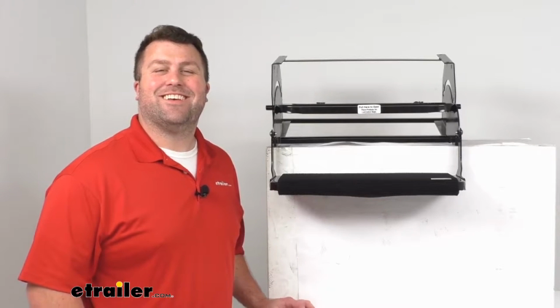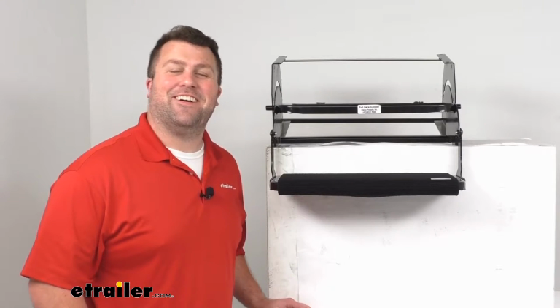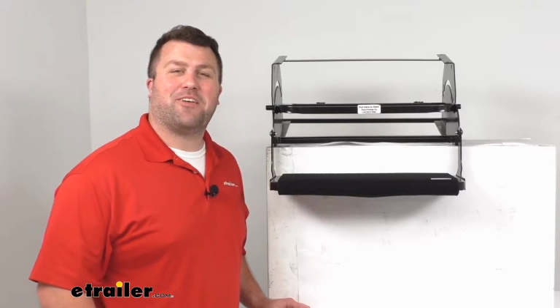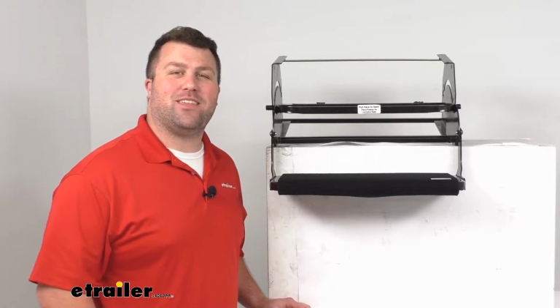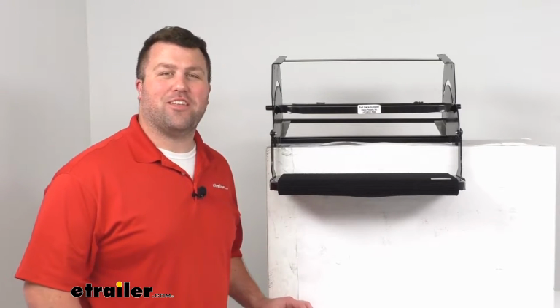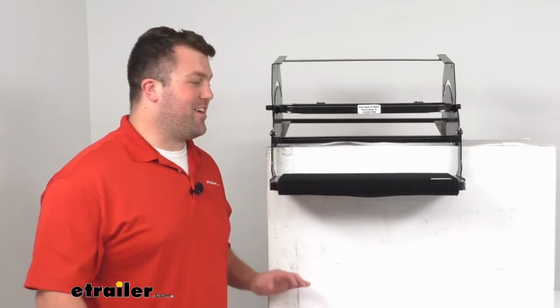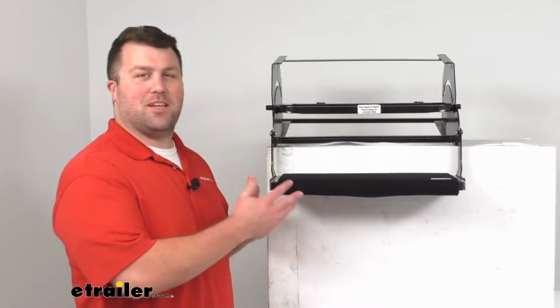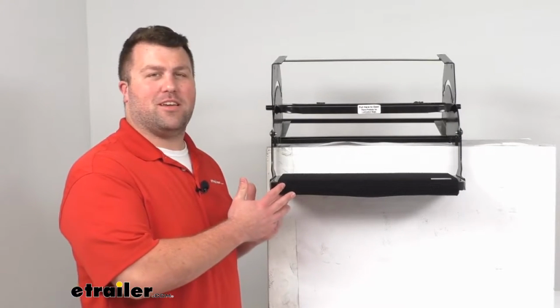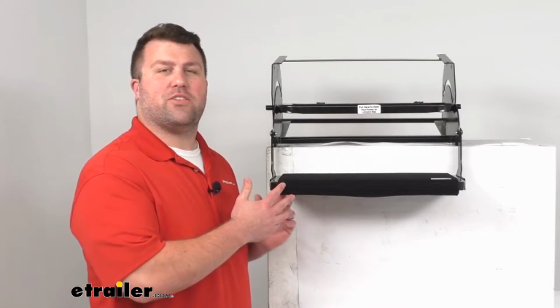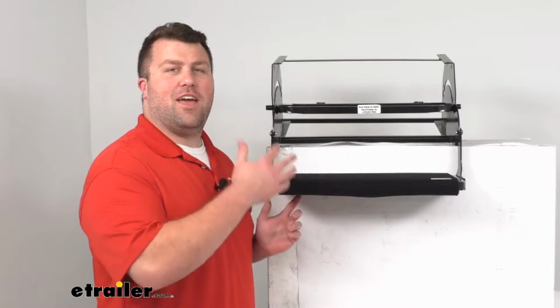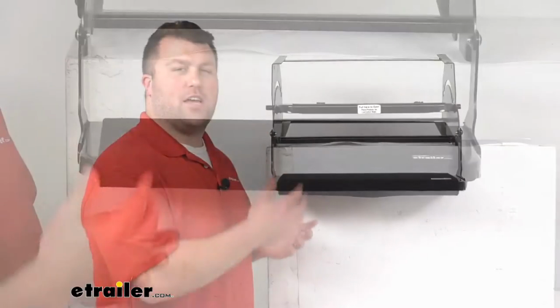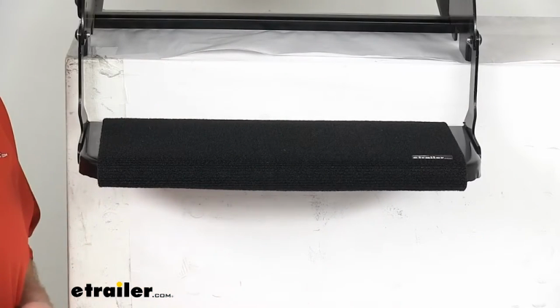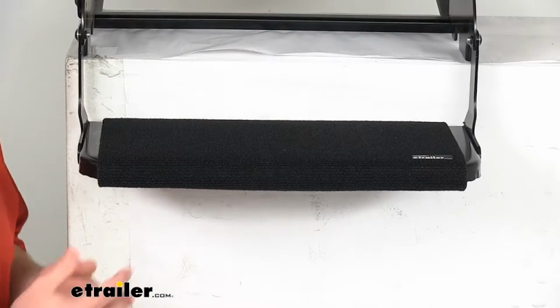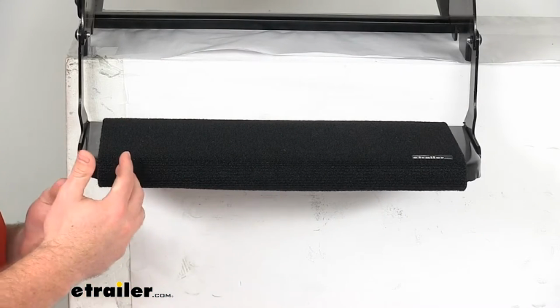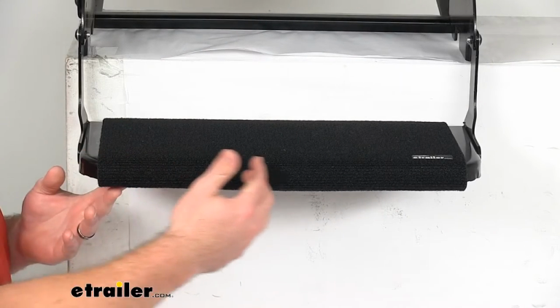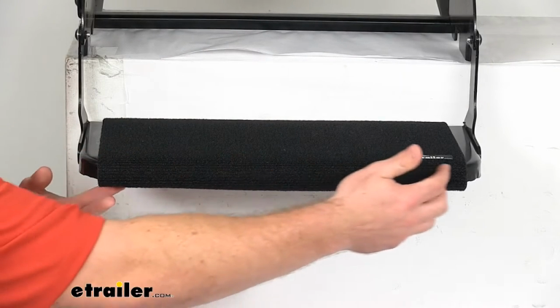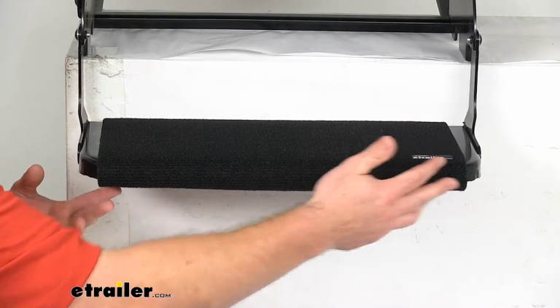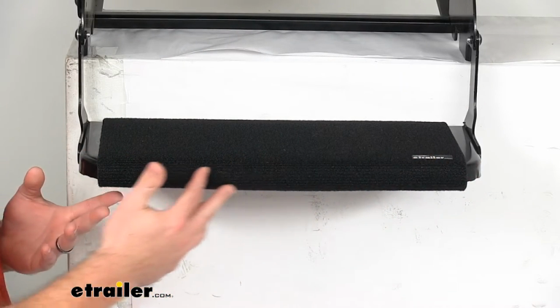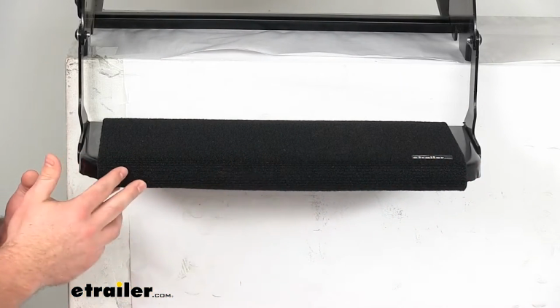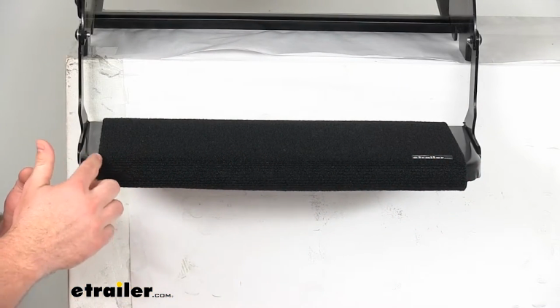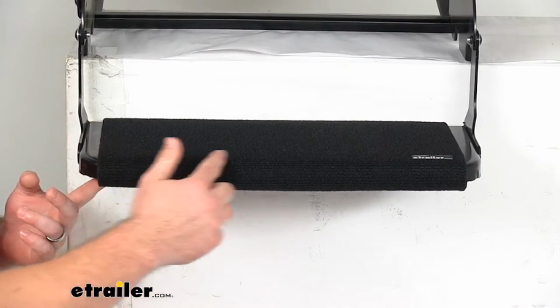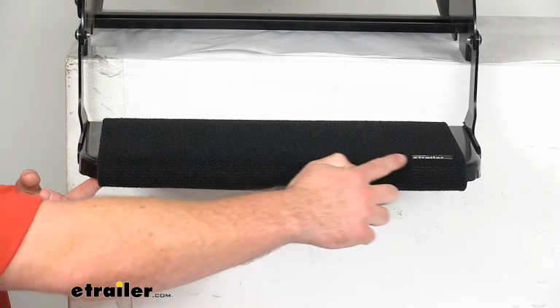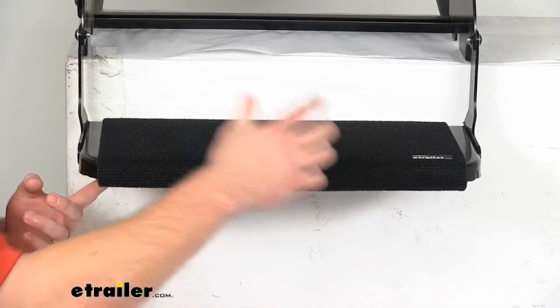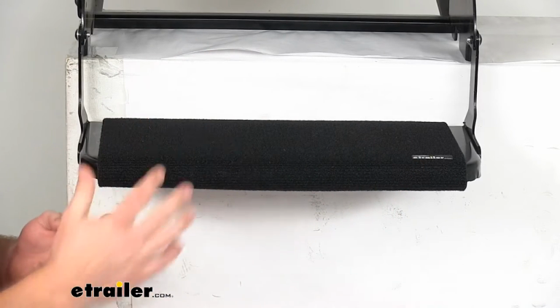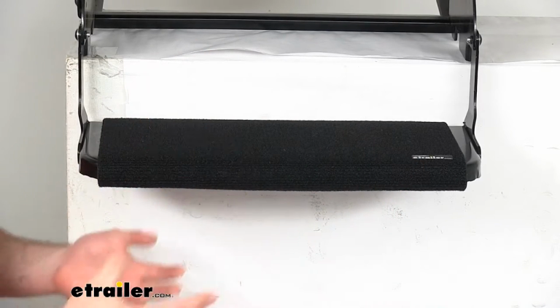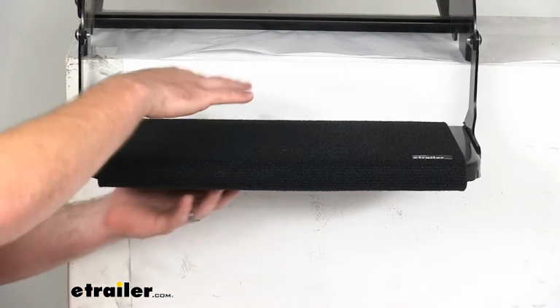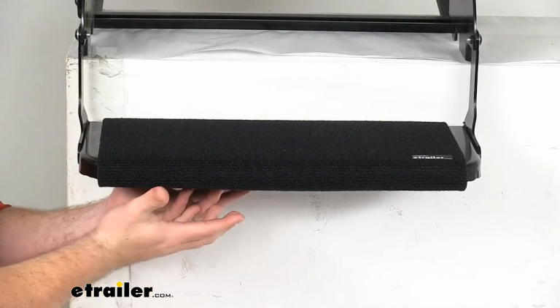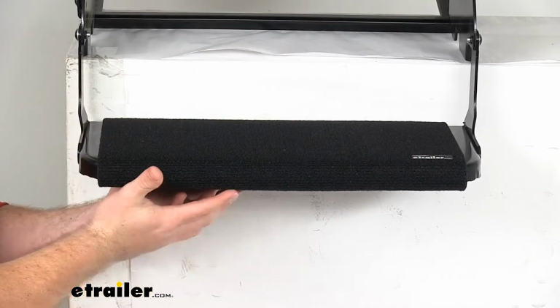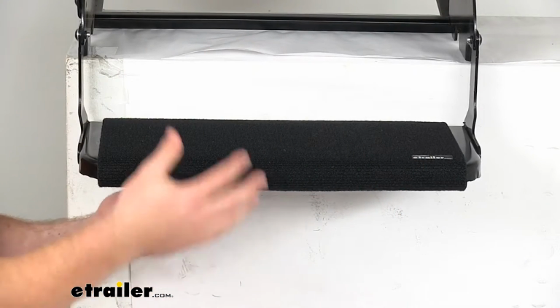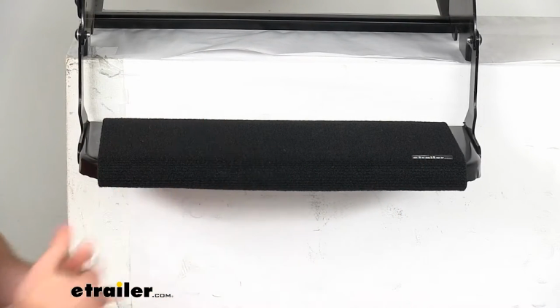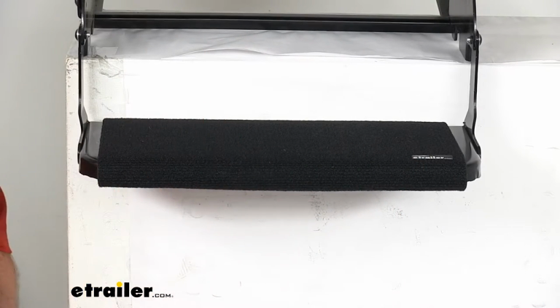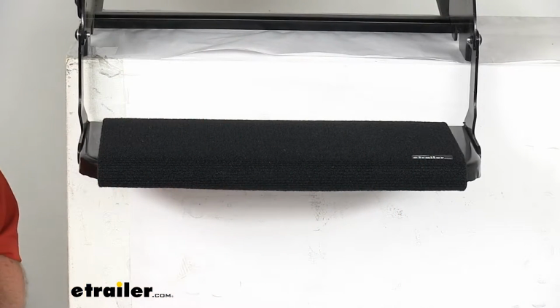Hi there, I'm Michael with eTrailer.com. Today we're going to take a quick look at this Presto Fit Outrigger RV Step Rug. This is an 18-inch wide step rug that's going to cover your manual or electric RV step.